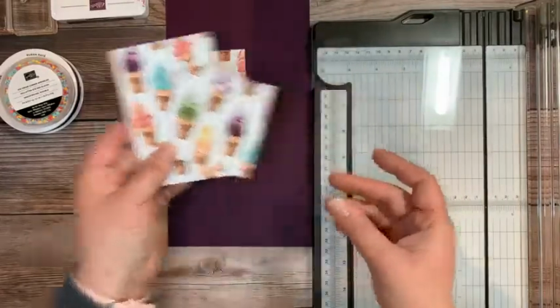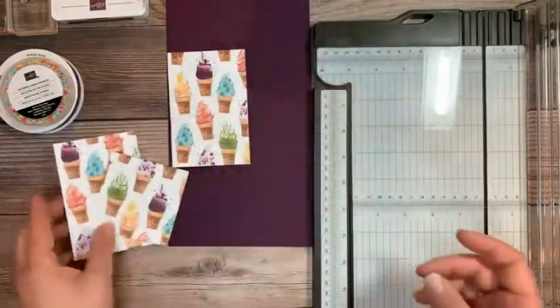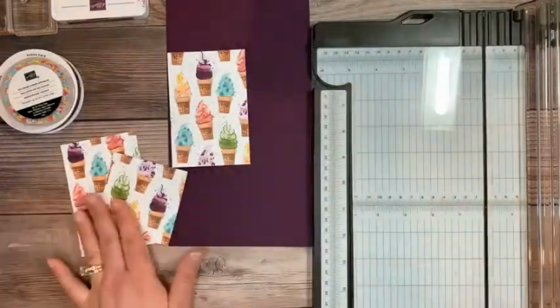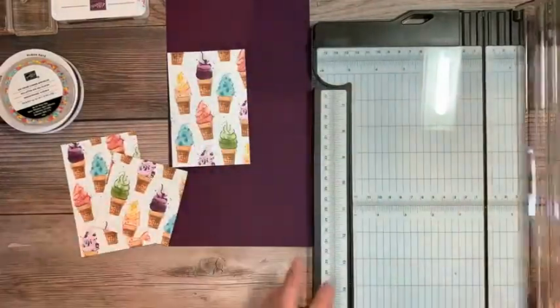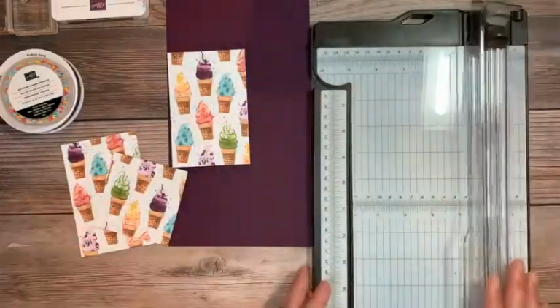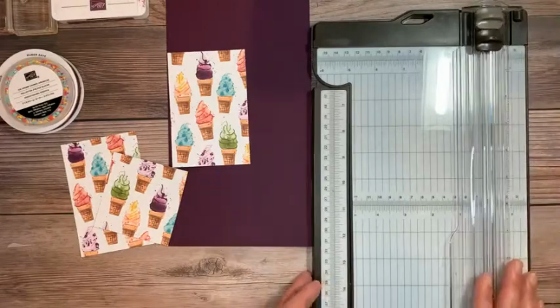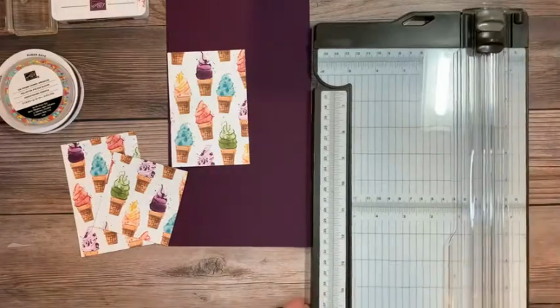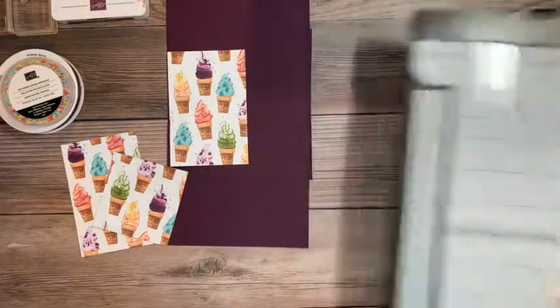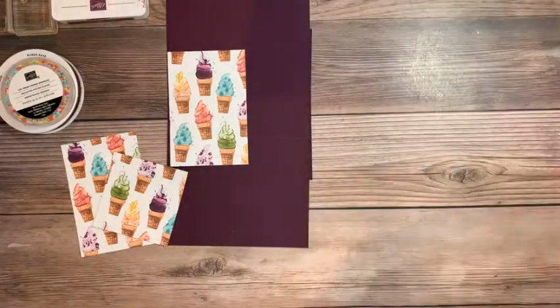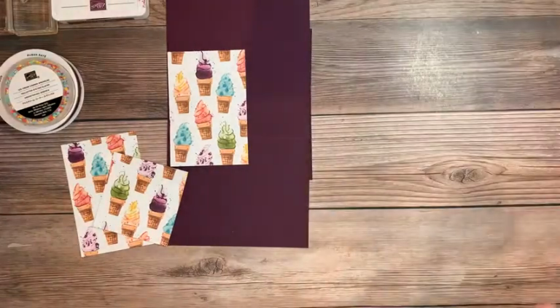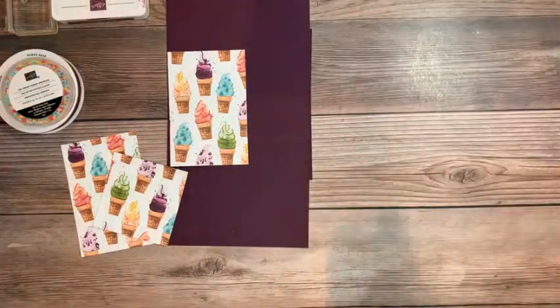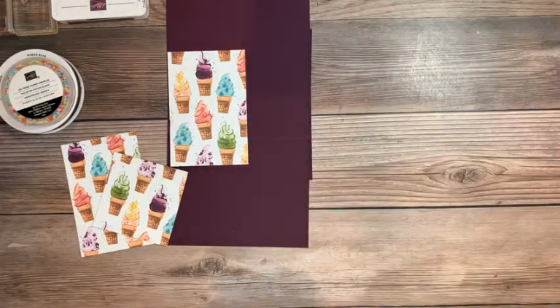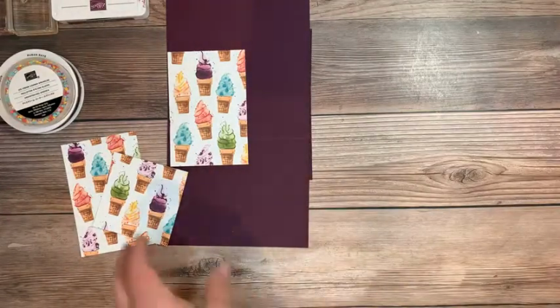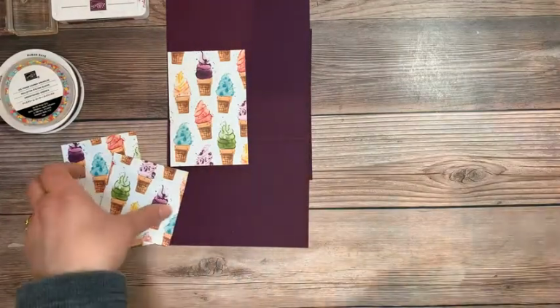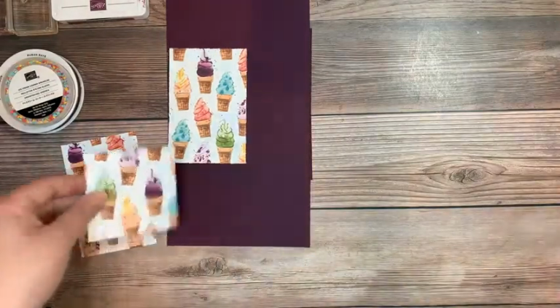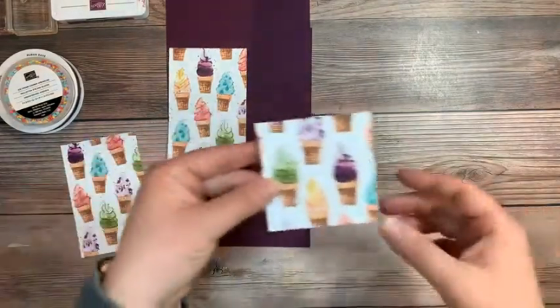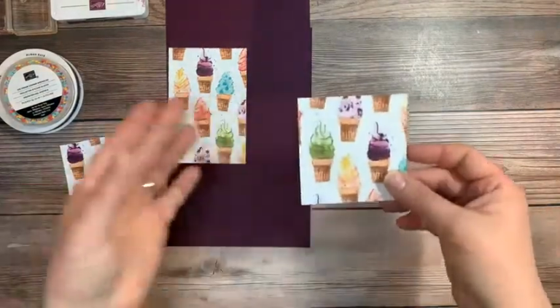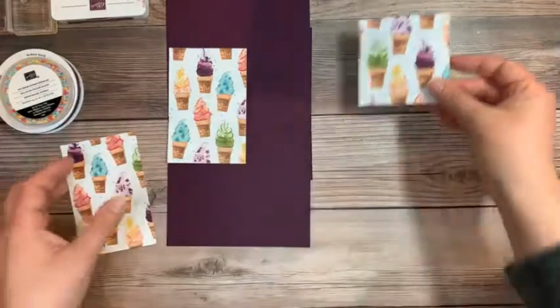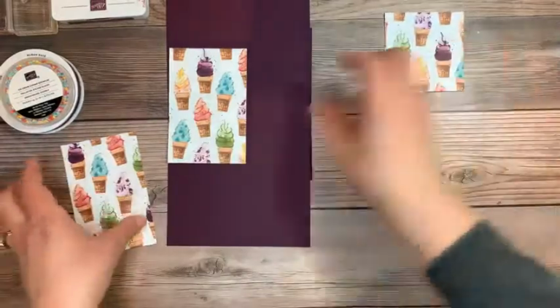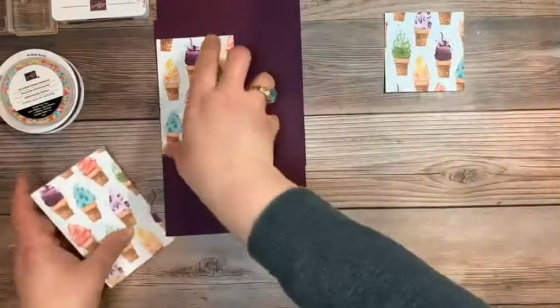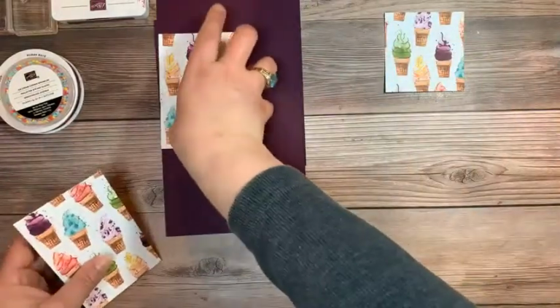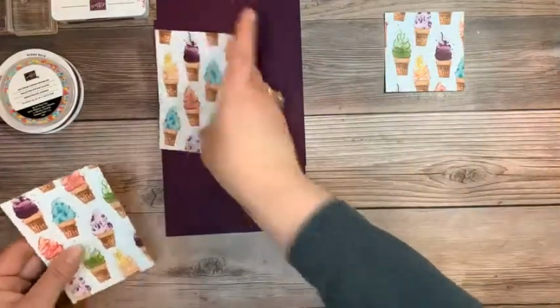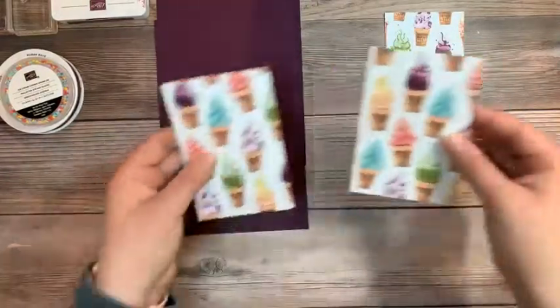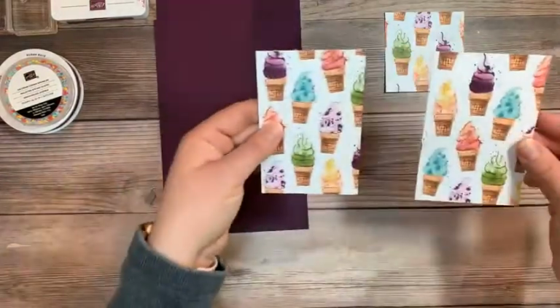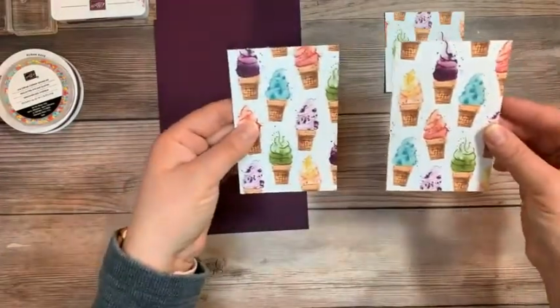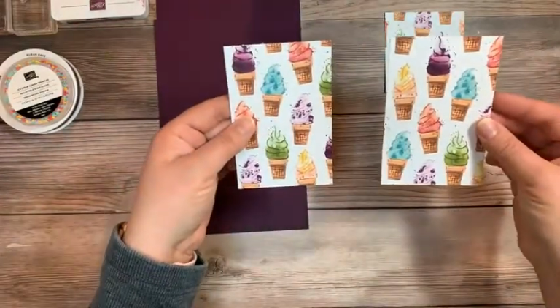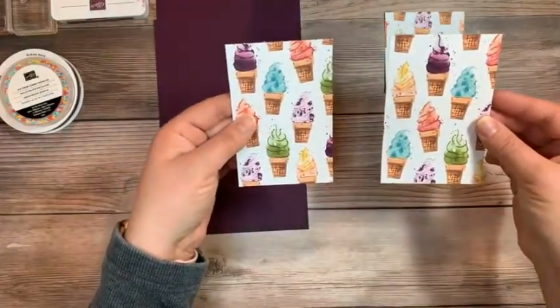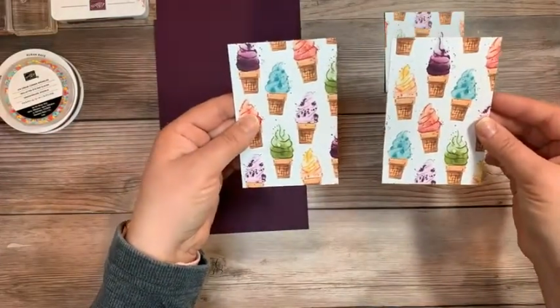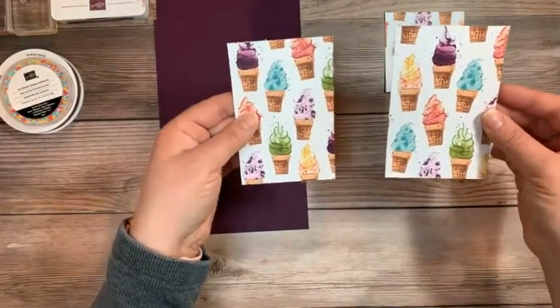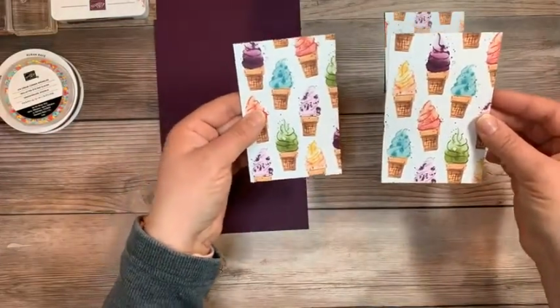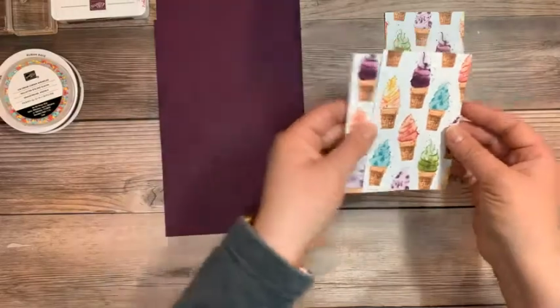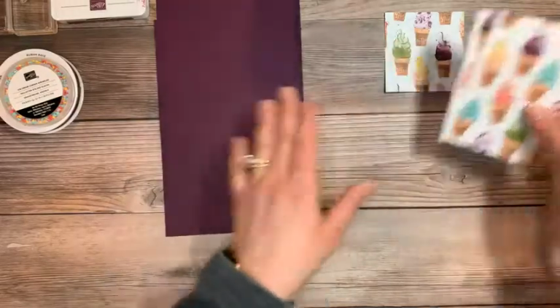Now I end up with this little square leftover — a three by three square — and I thought, well, I certainly cannot just throw out this square of beautiful paper. So that's where I'll show you how to use it for the second card. I now have a three by three square and two three by four and a half pieces of designer series paper.